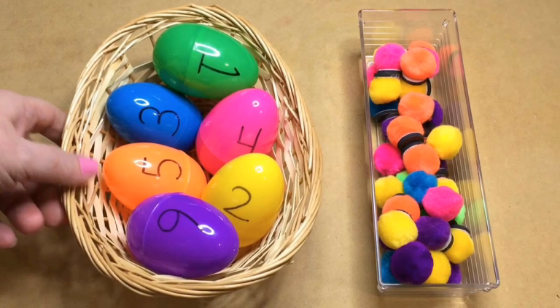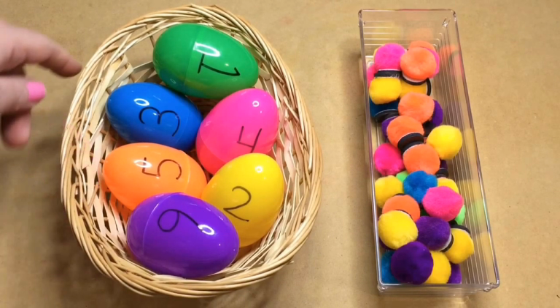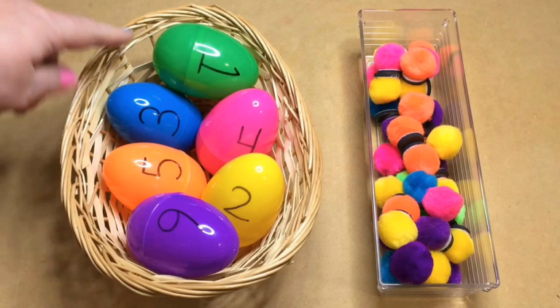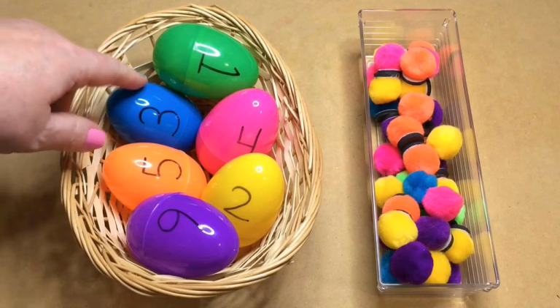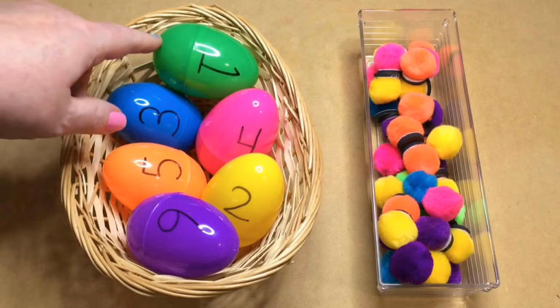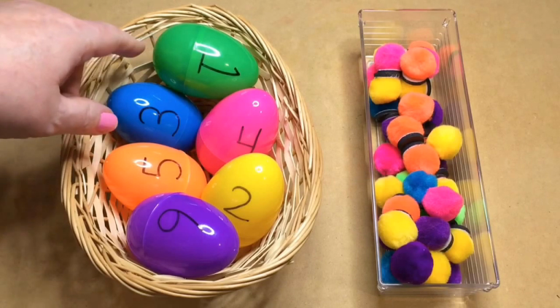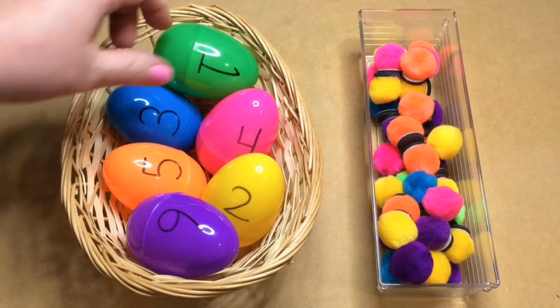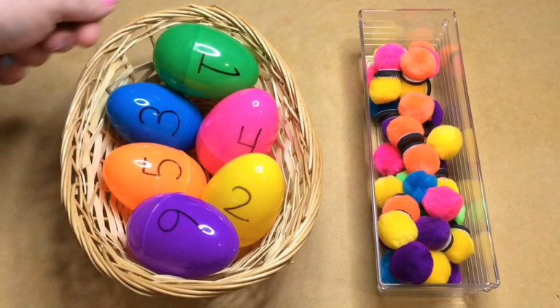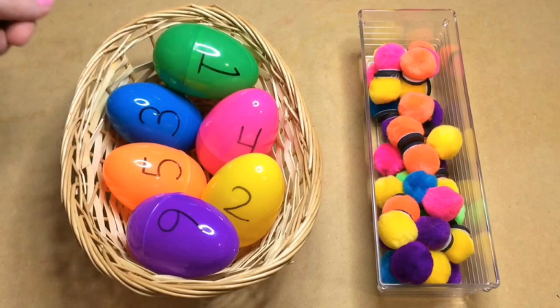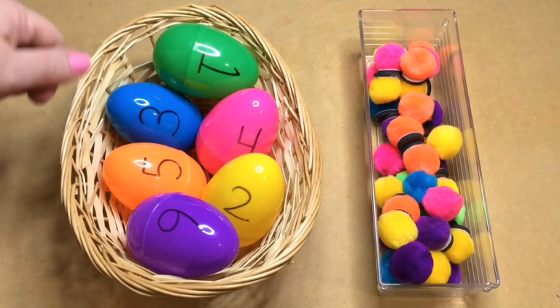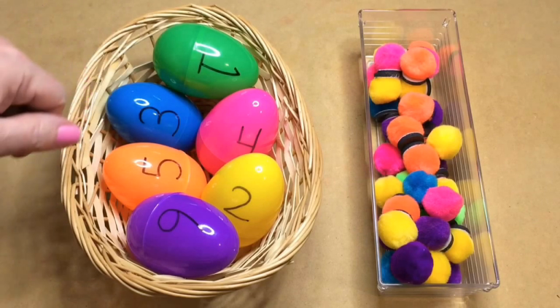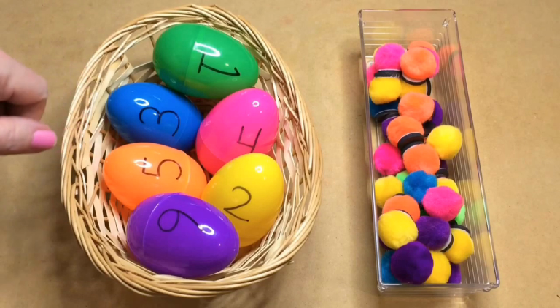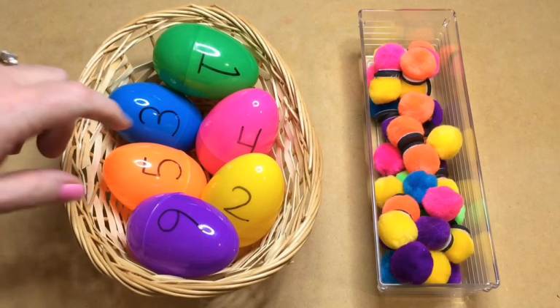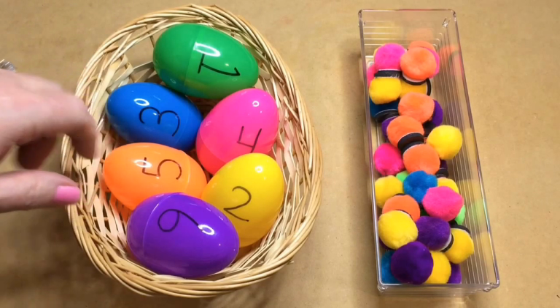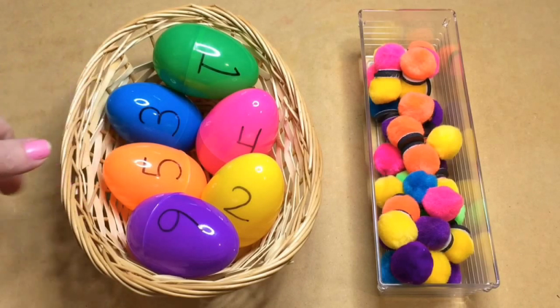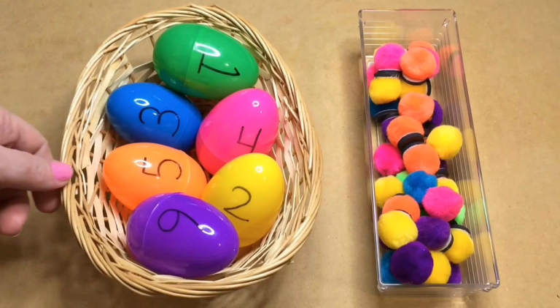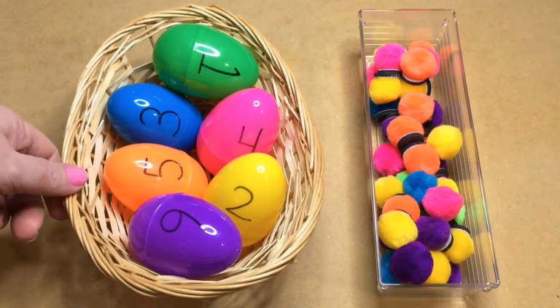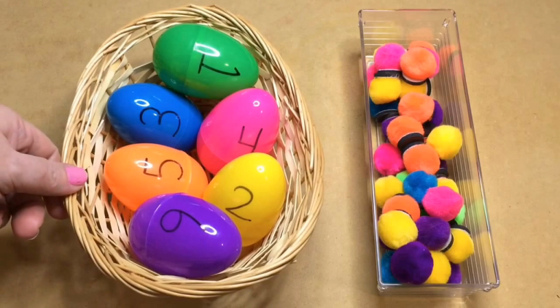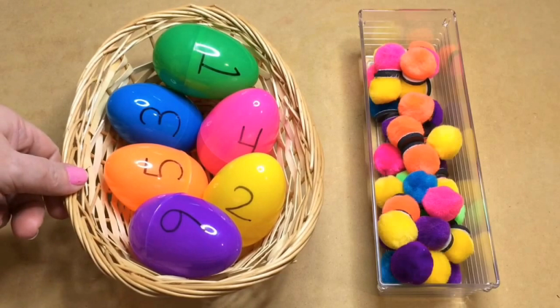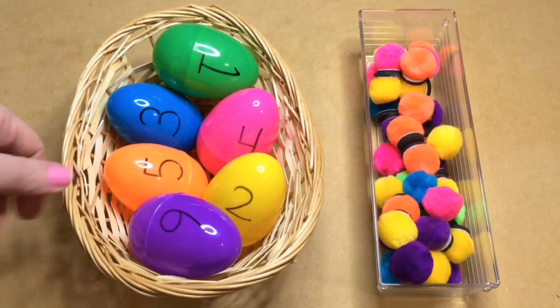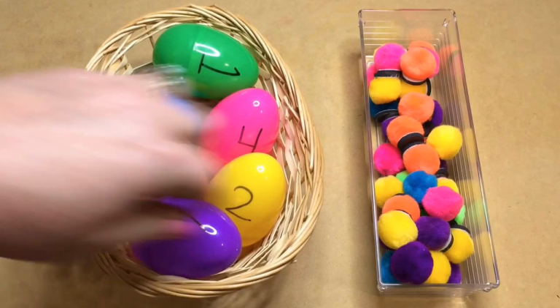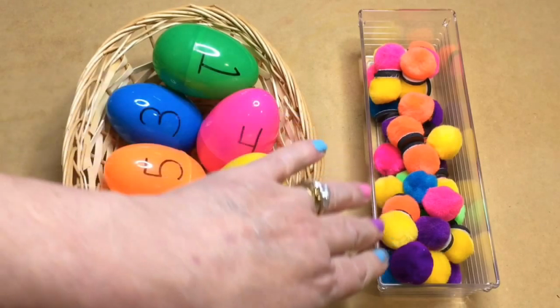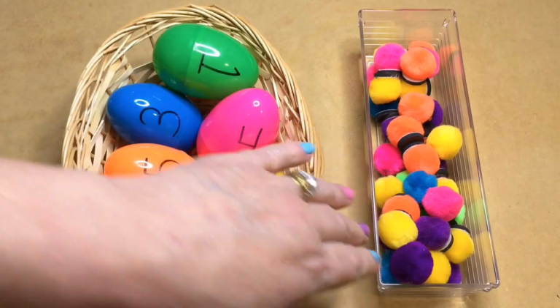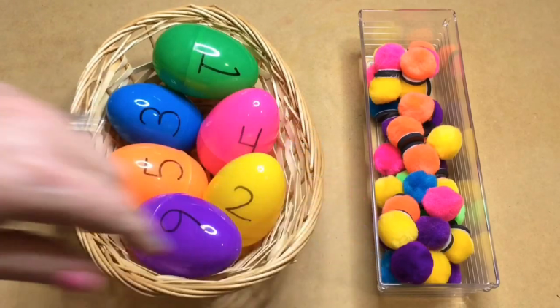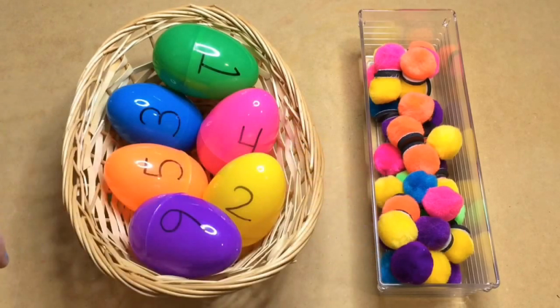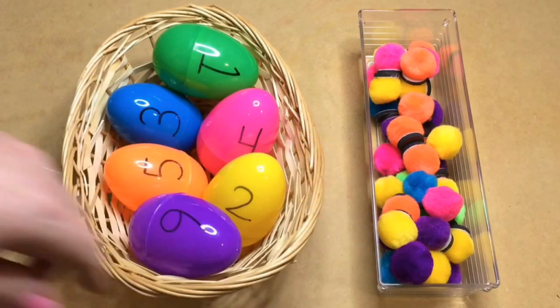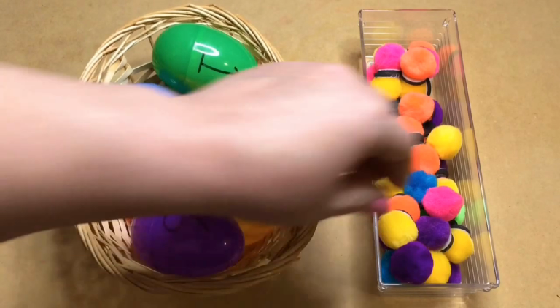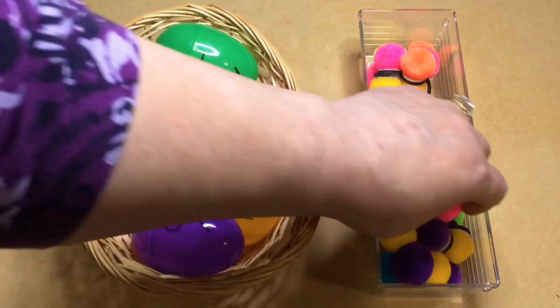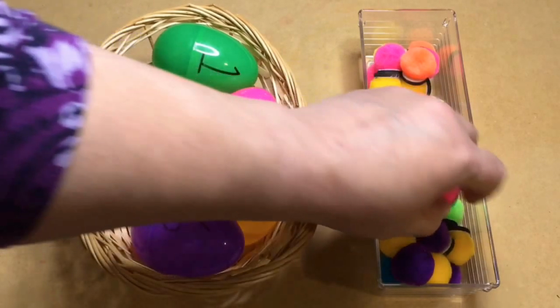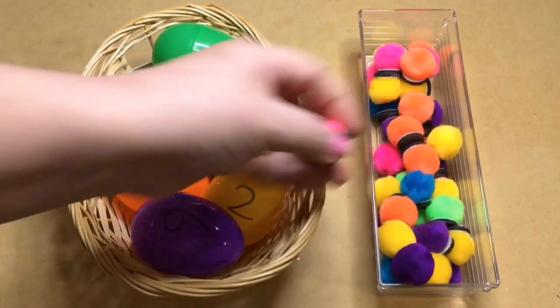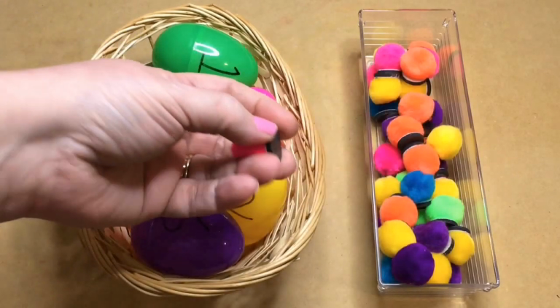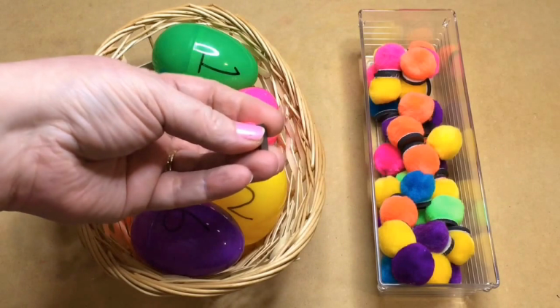You'll just need to have plastic Easter eggs that you pull apart and open up and can stick things in them, which we're going to do today, and they need to have pom-poms. You may notice that my pom-poms have magnets on them.